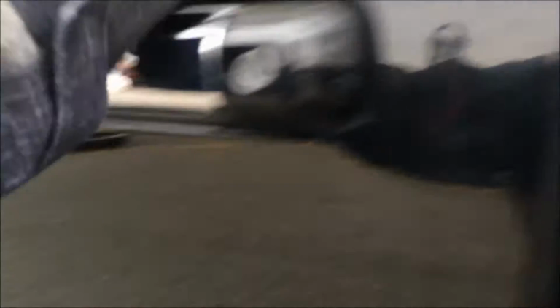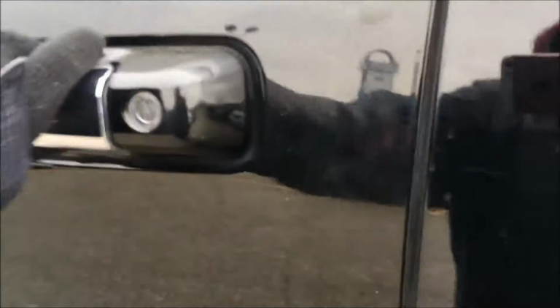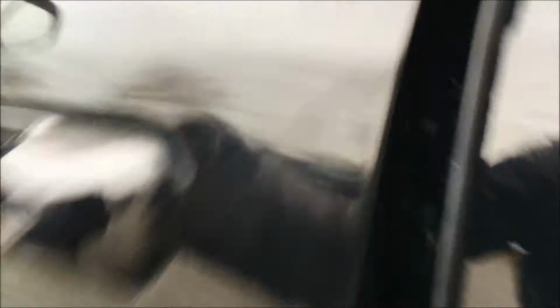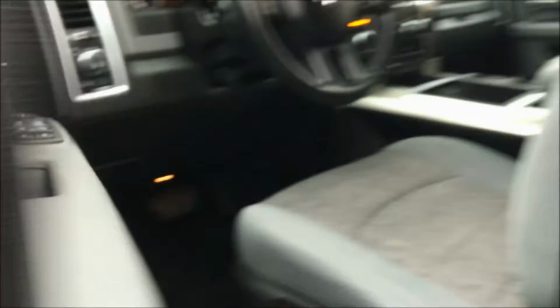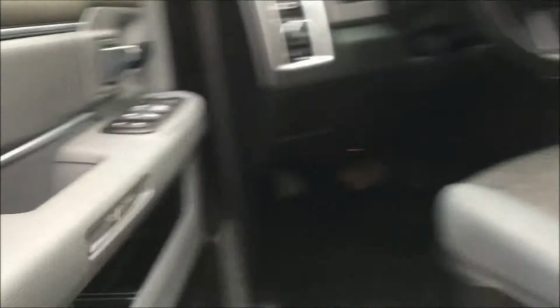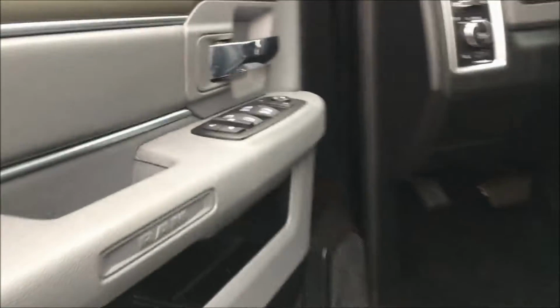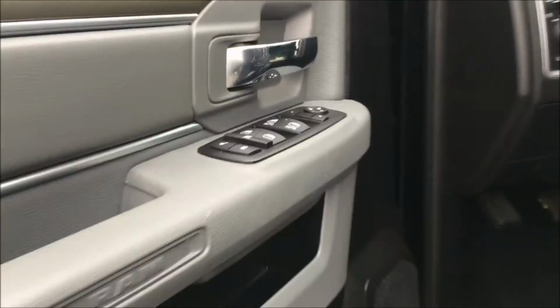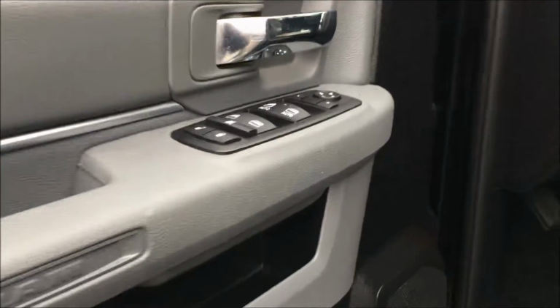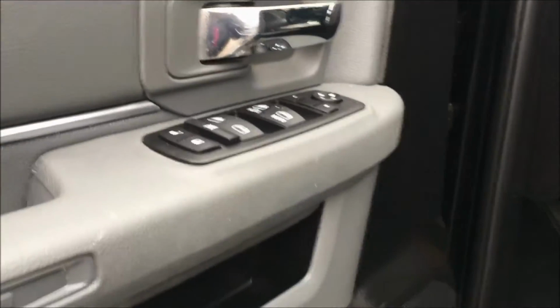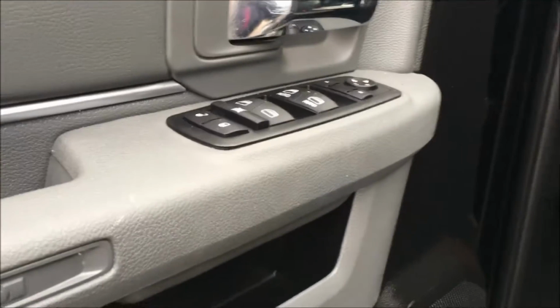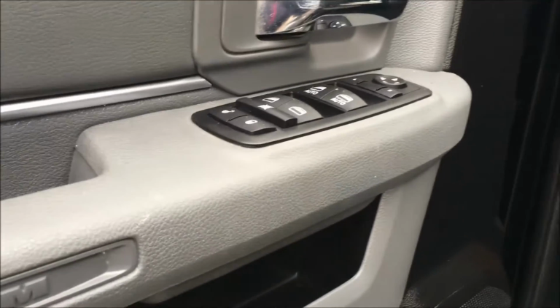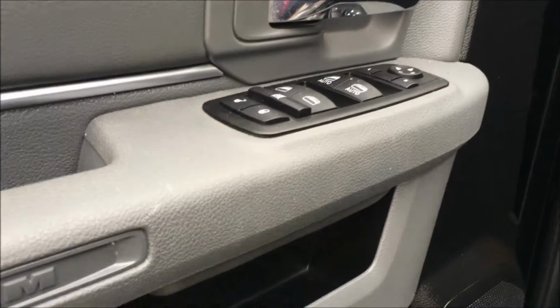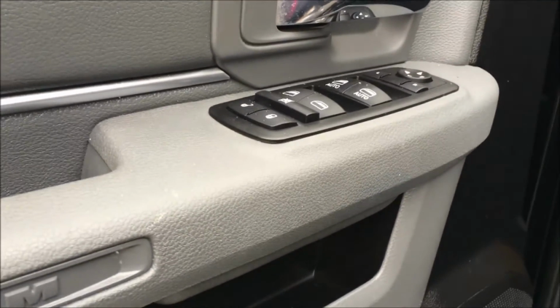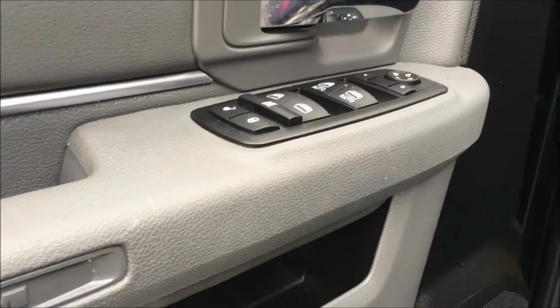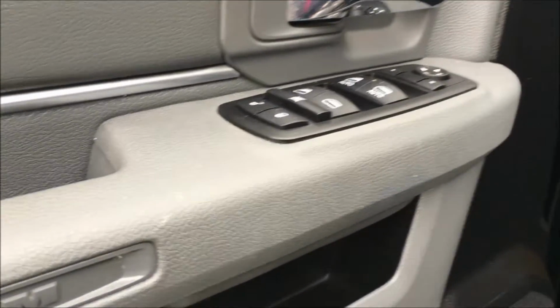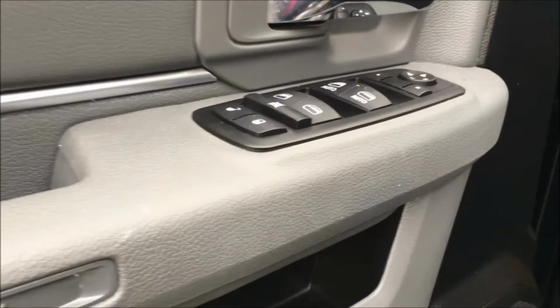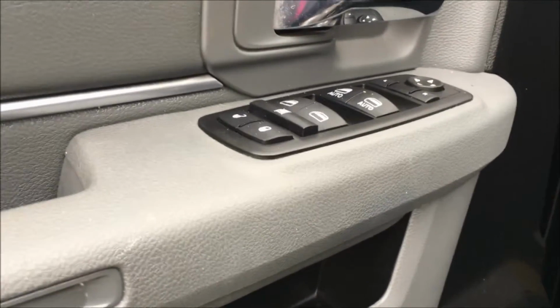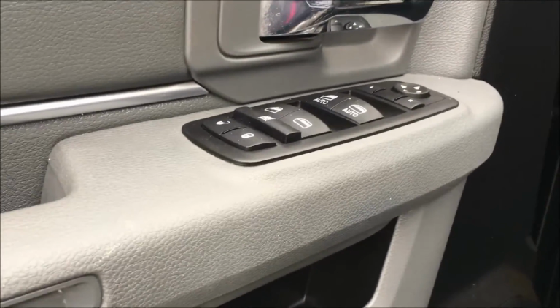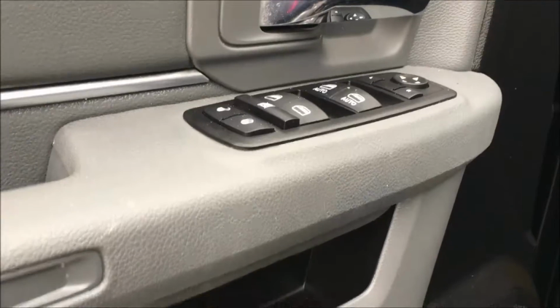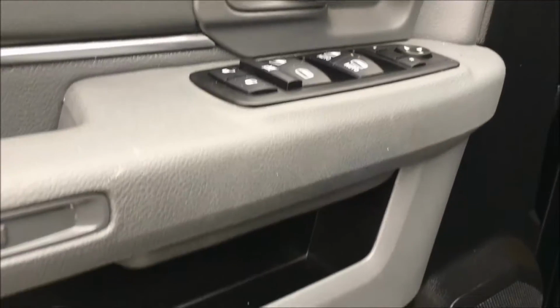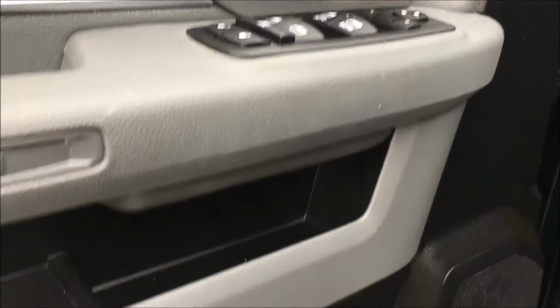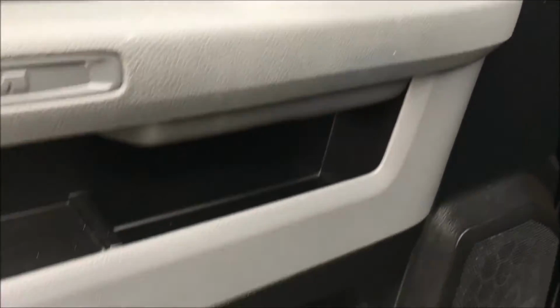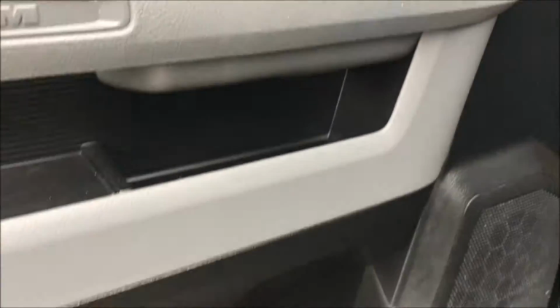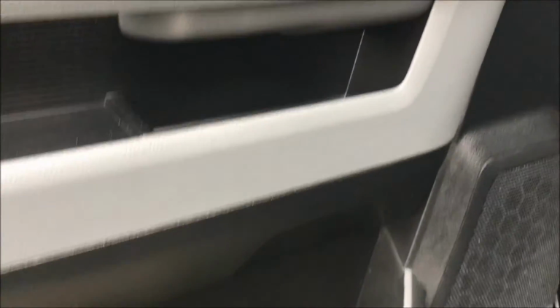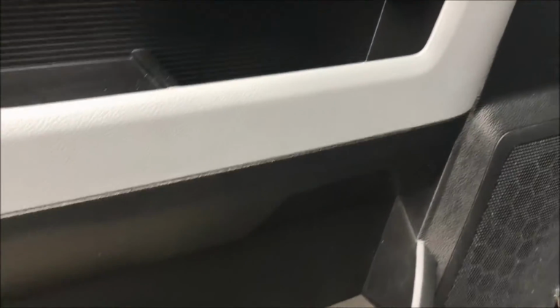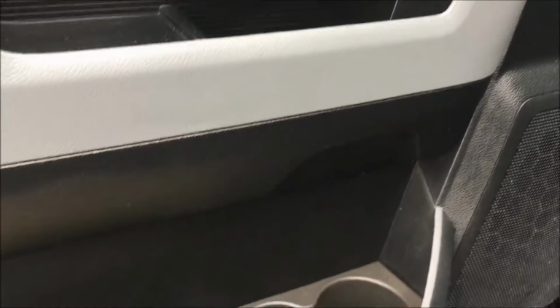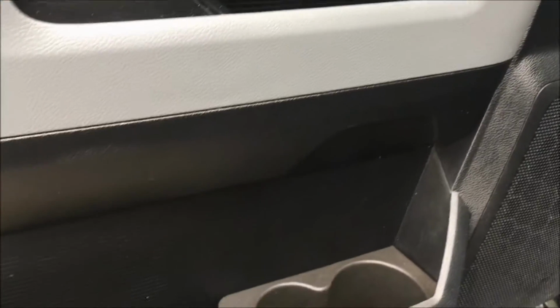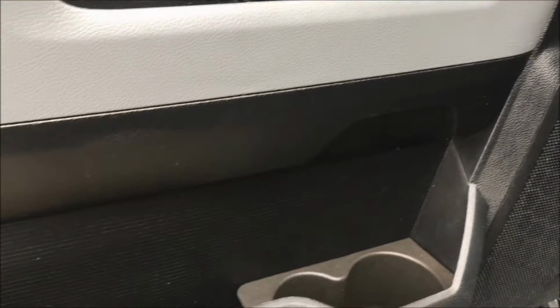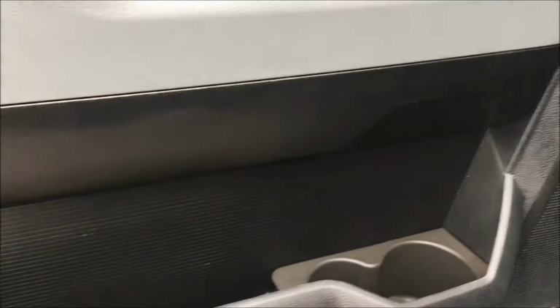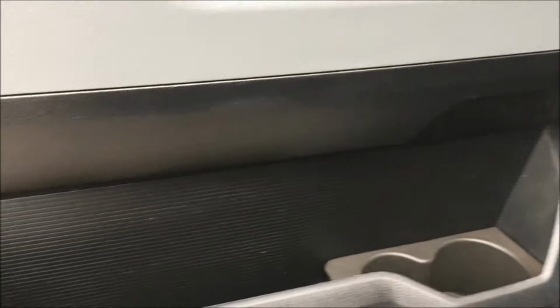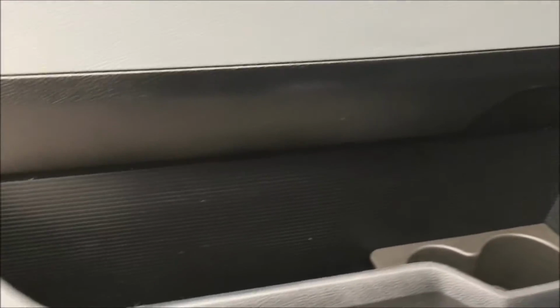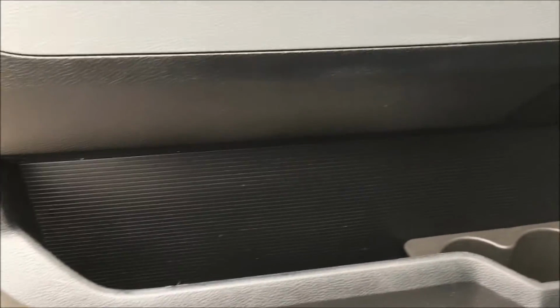Taking a look inside the door, we have your power options including your windows, your locks, and your mirrors, with plenty of storage and a couple of bottle holders underneath.